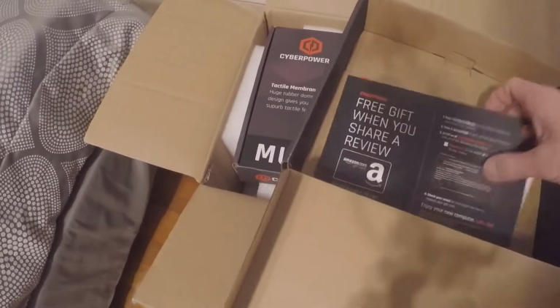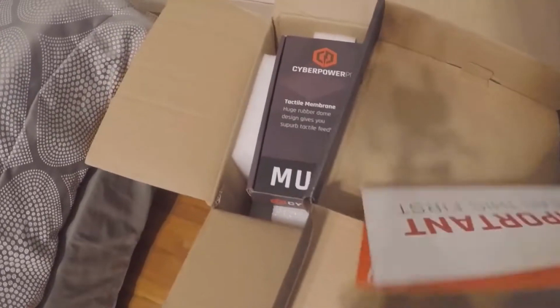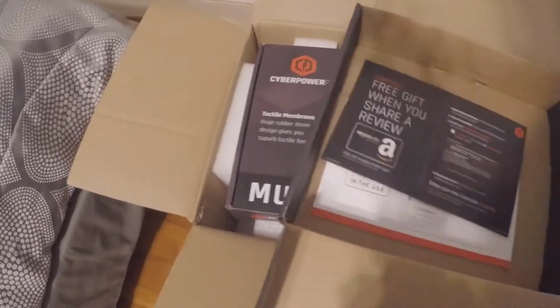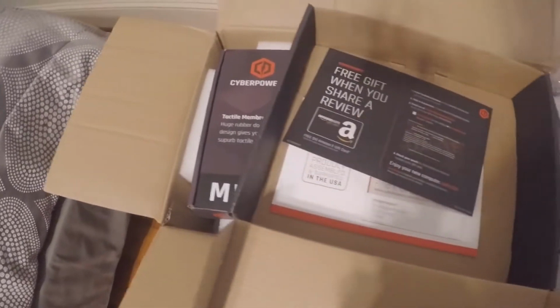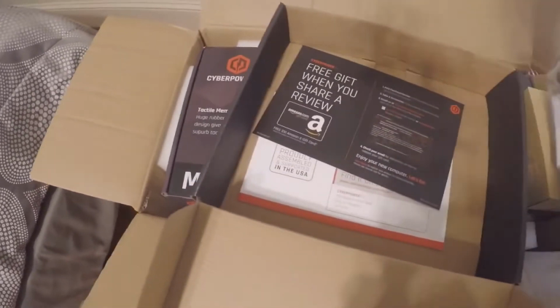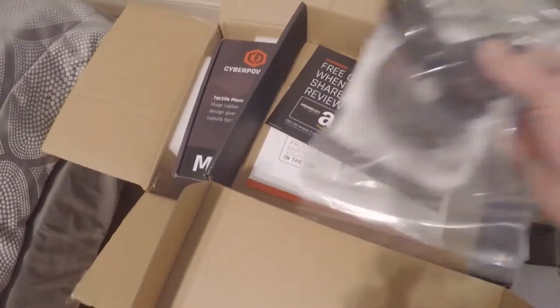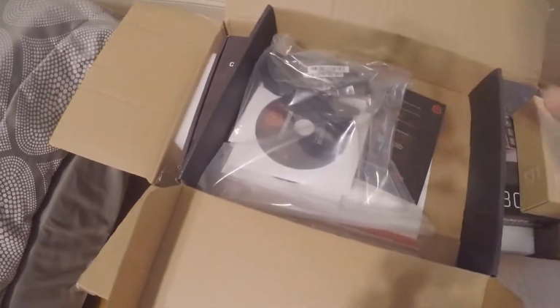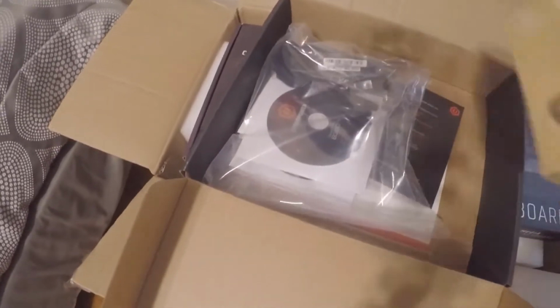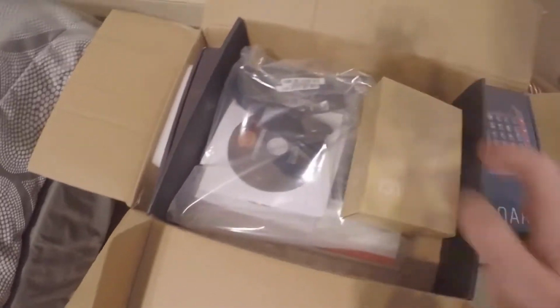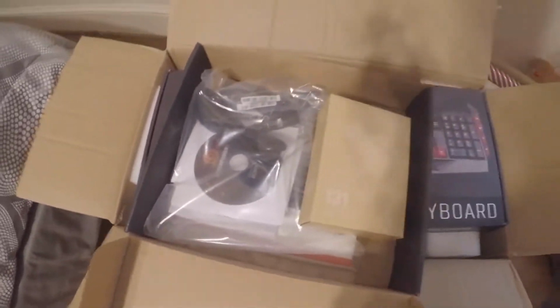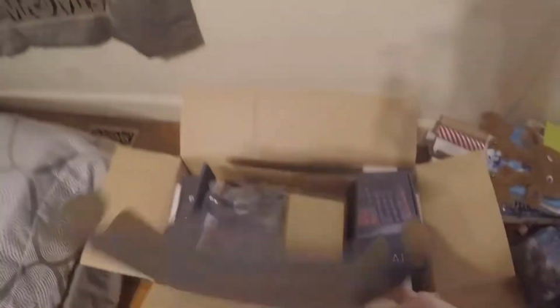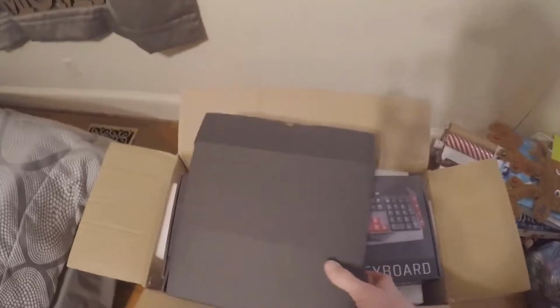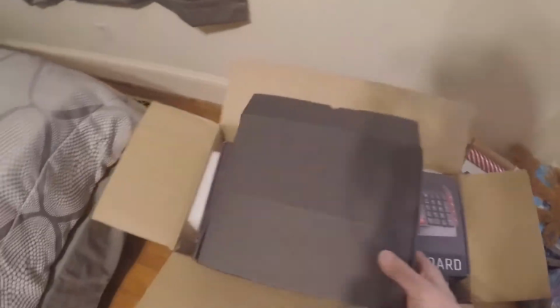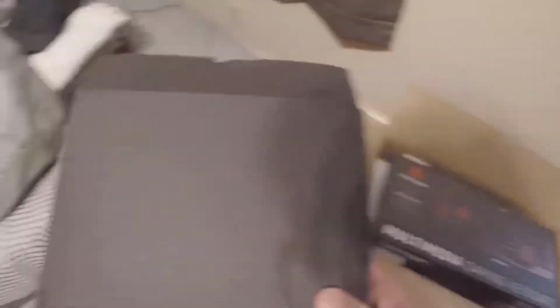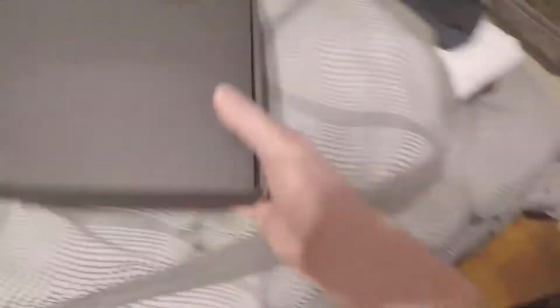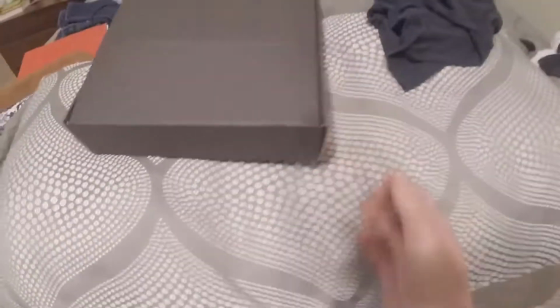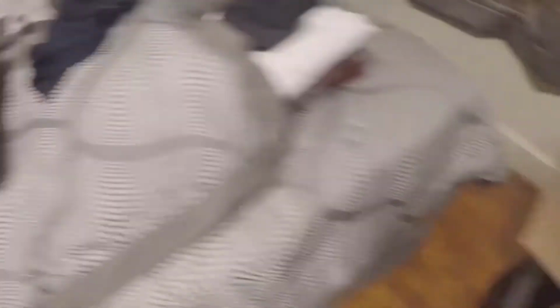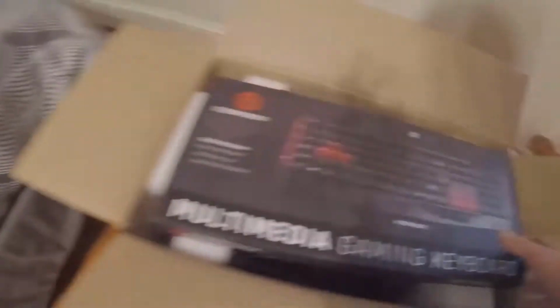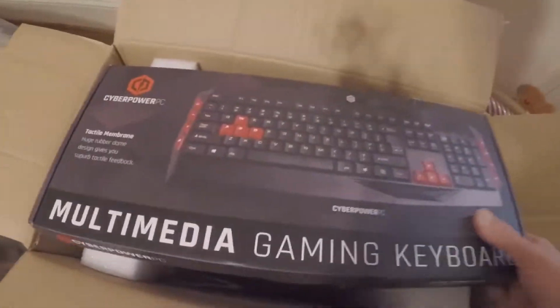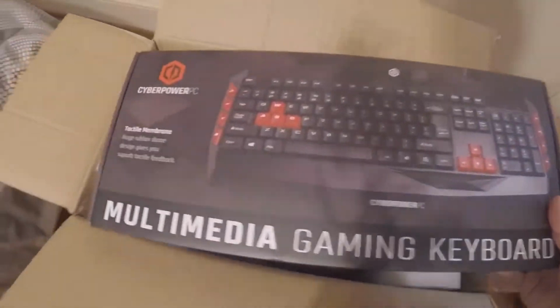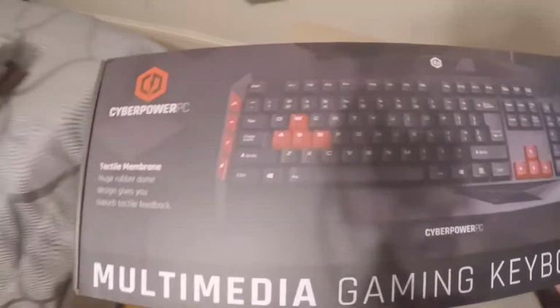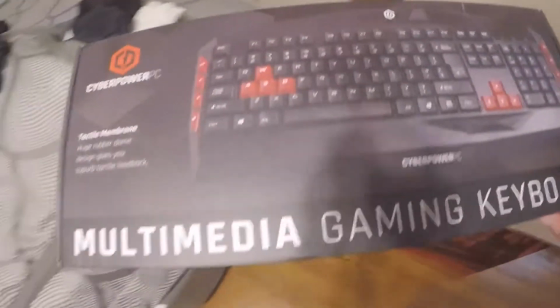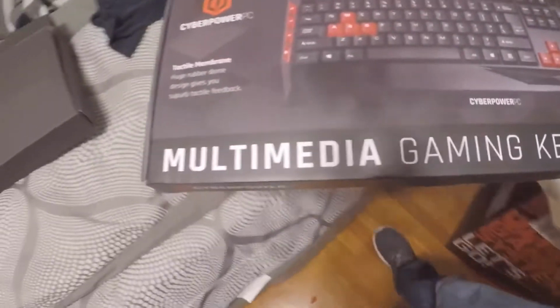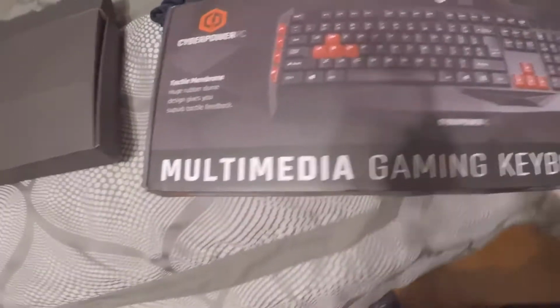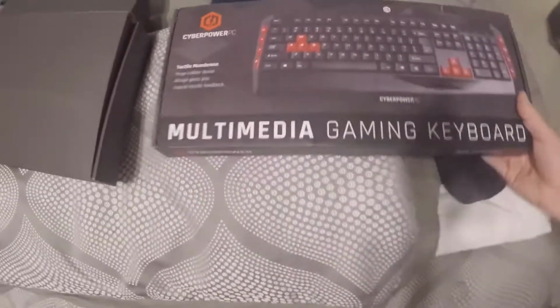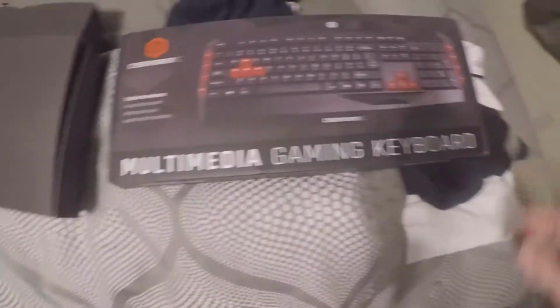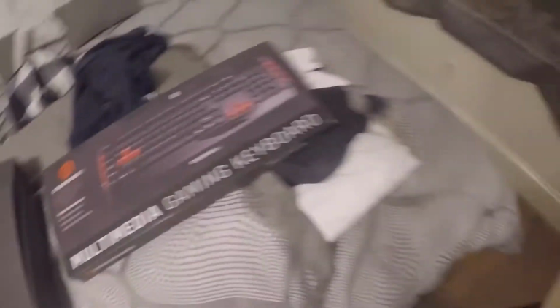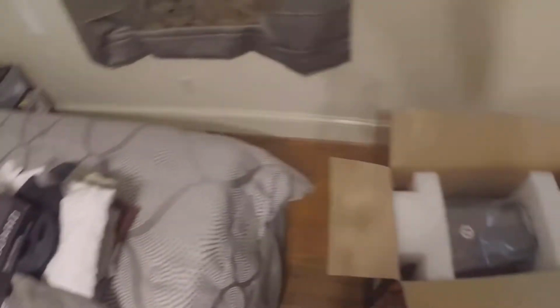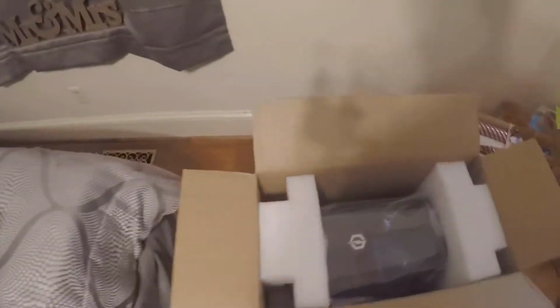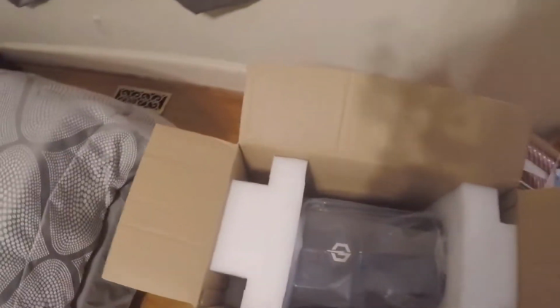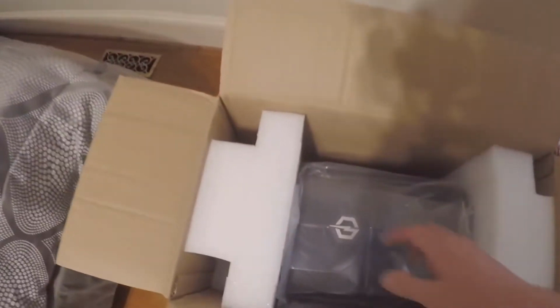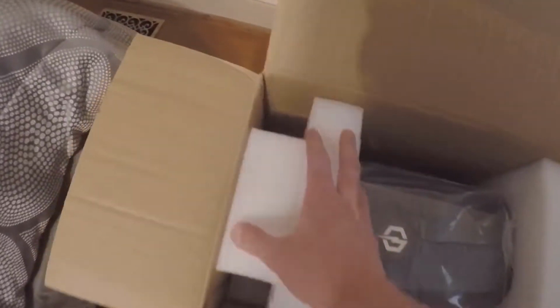There's a little card — if you leave a review you get a little free gift. All right, let's set this stuff aside, get this PC out, and I'll show you the setup.